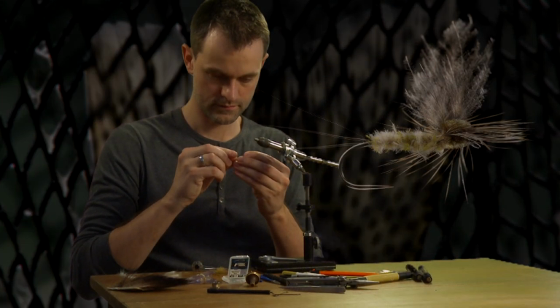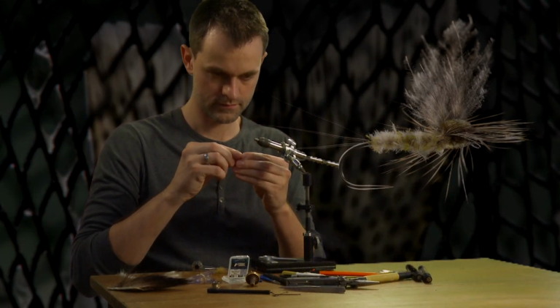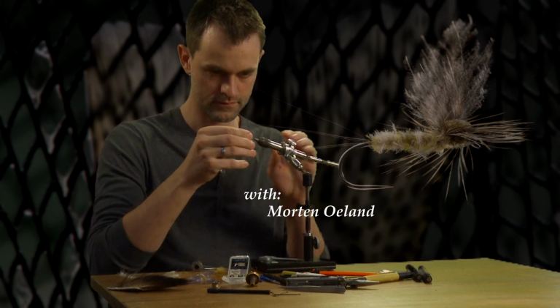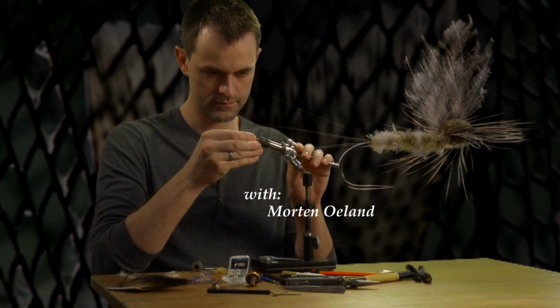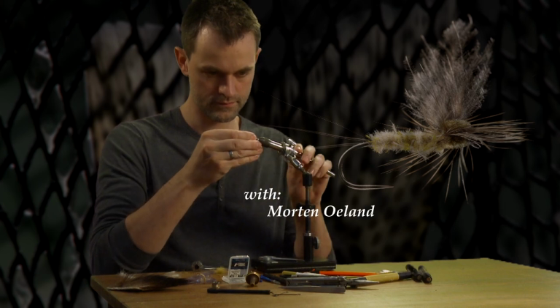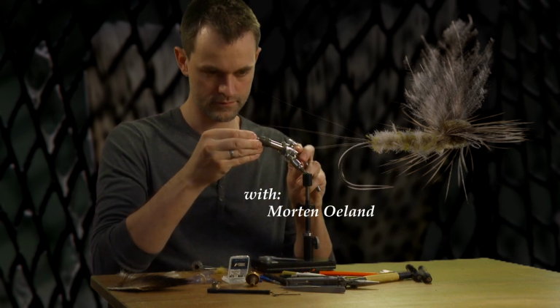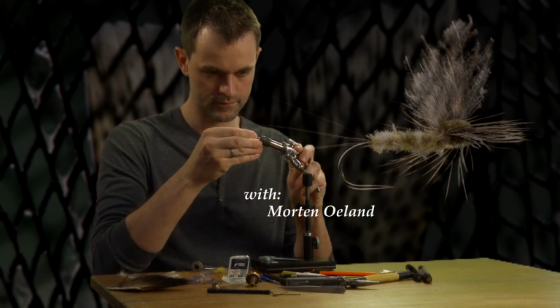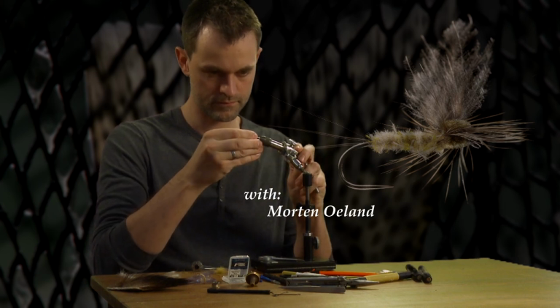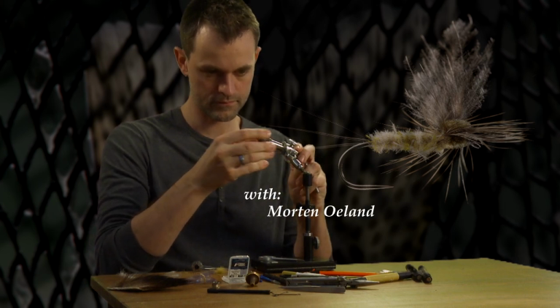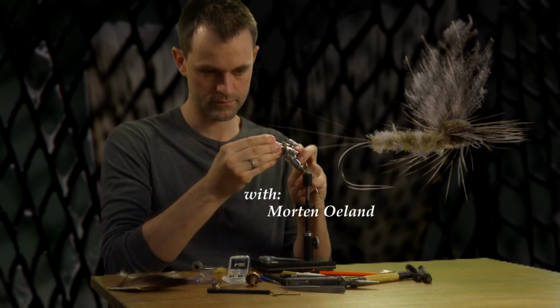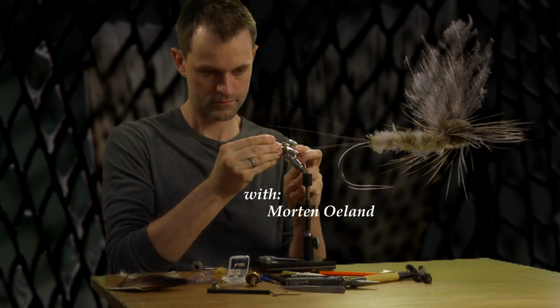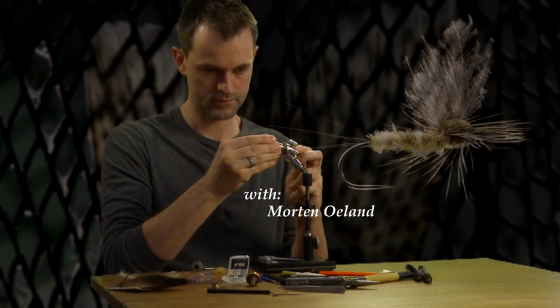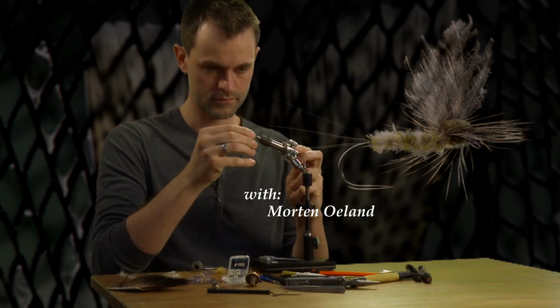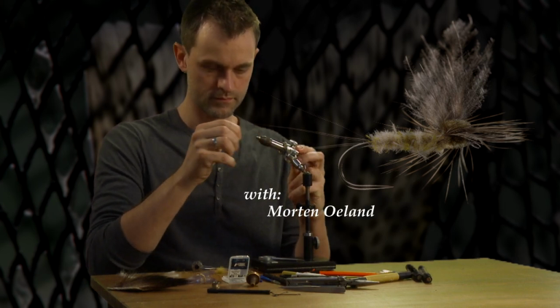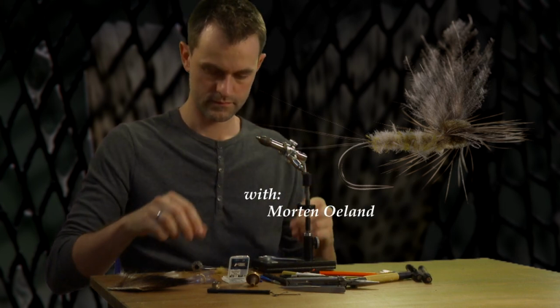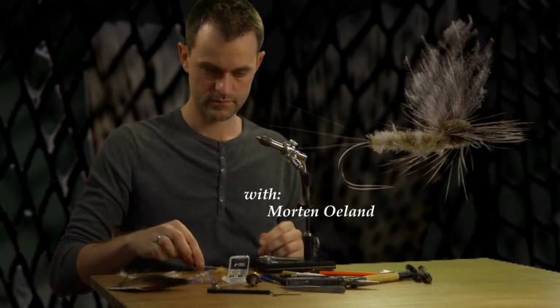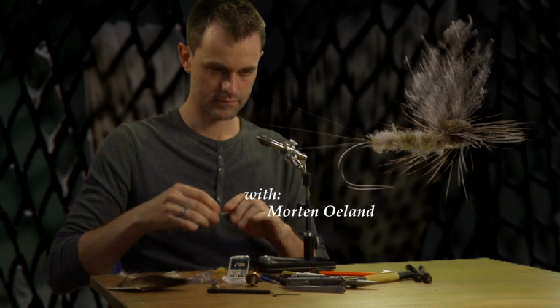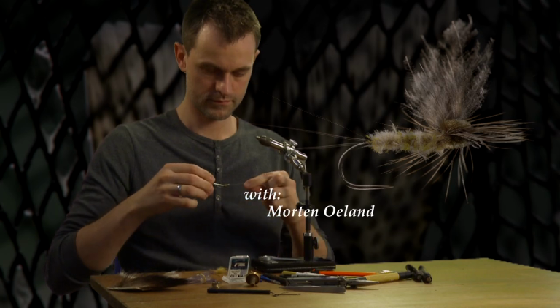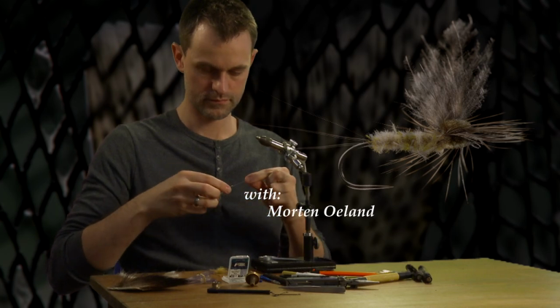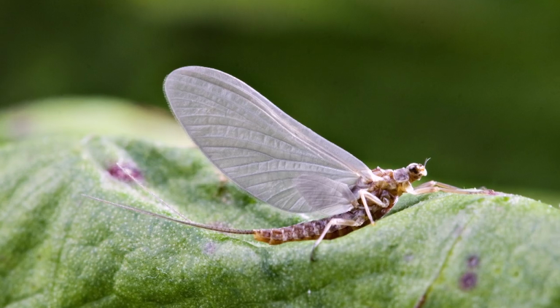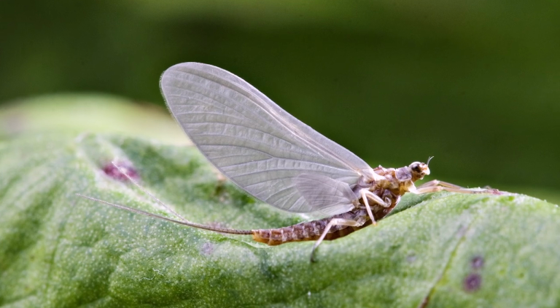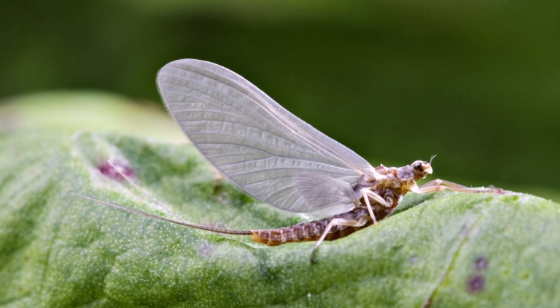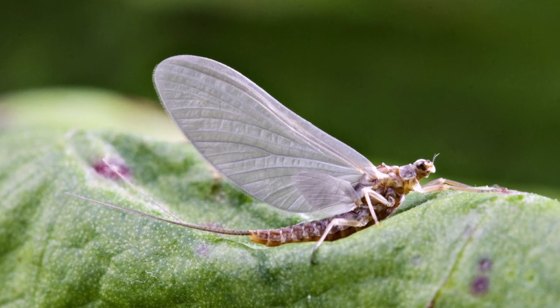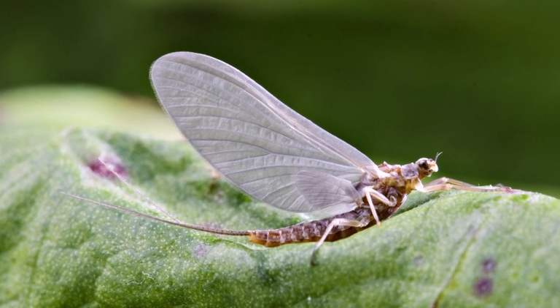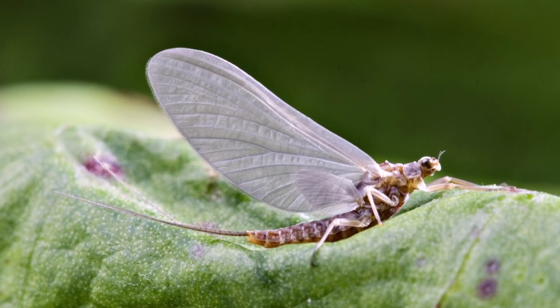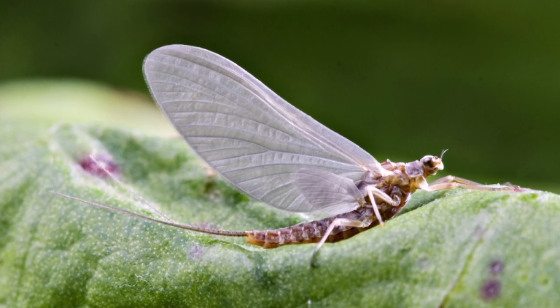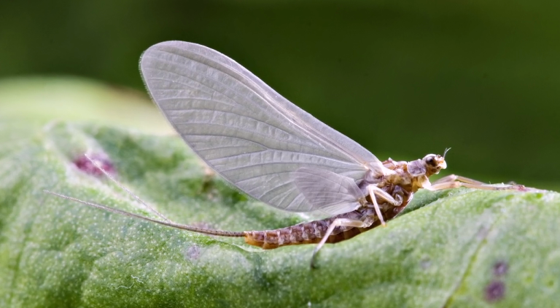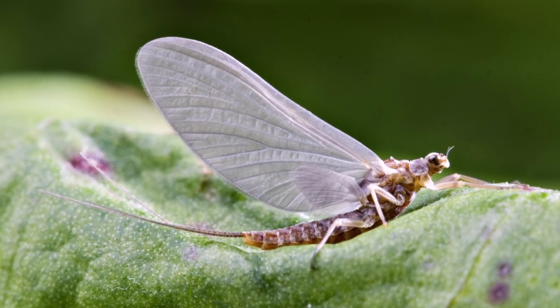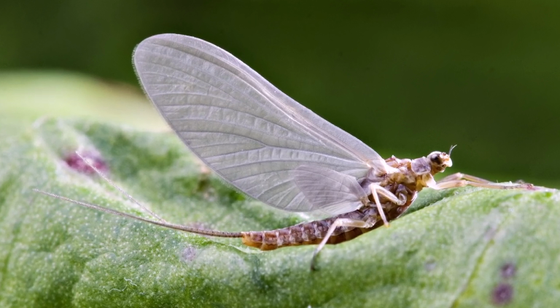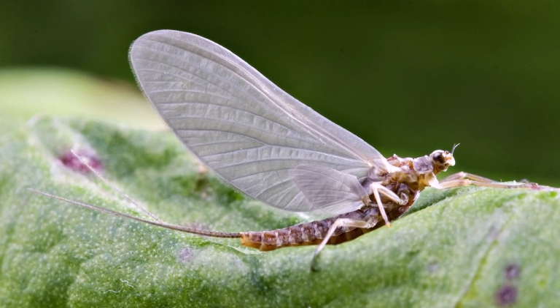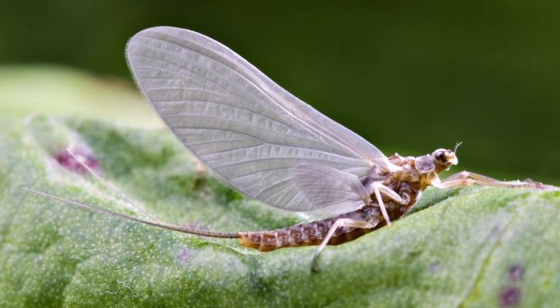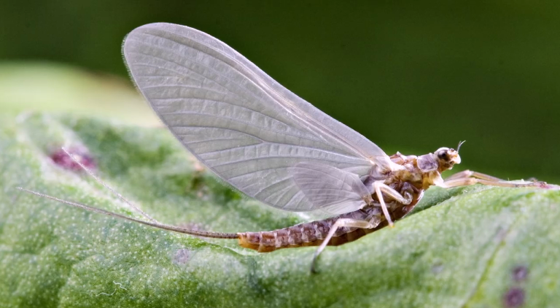This is a universal Mayfly imitation tied with Morton's unique innovative foam technique, which makes it very easy to tie a perfect parachute hackle.